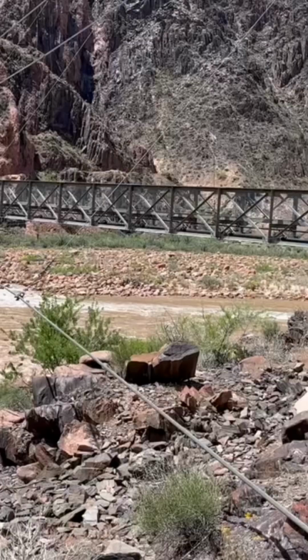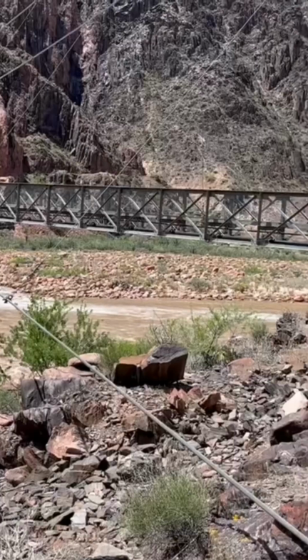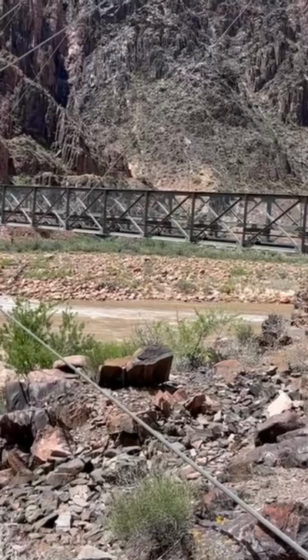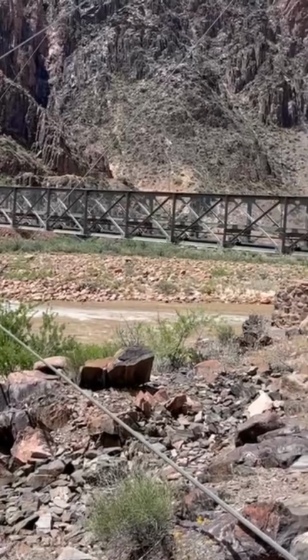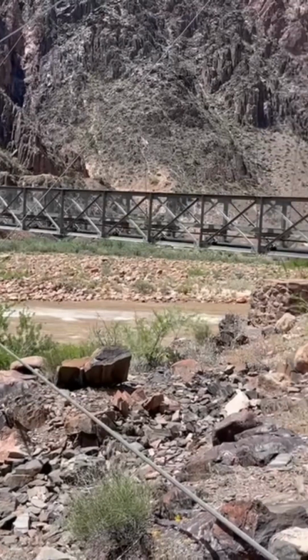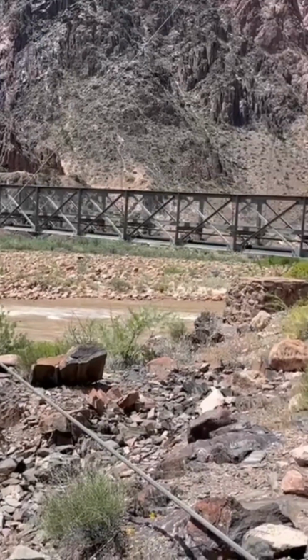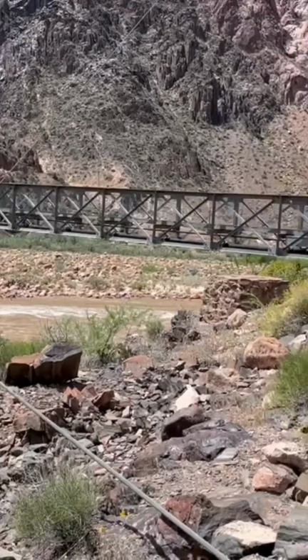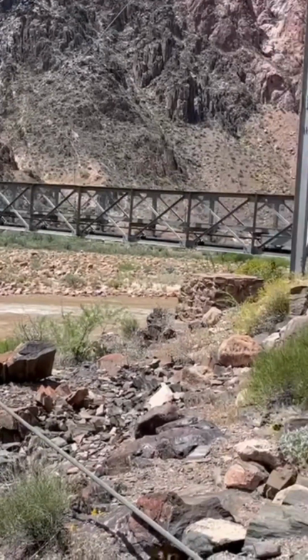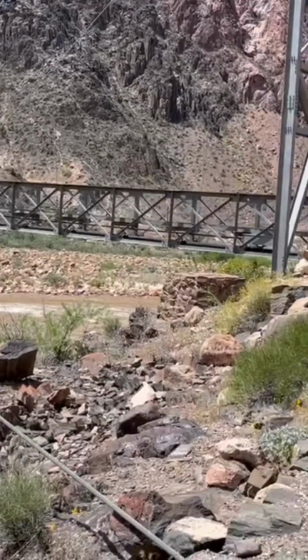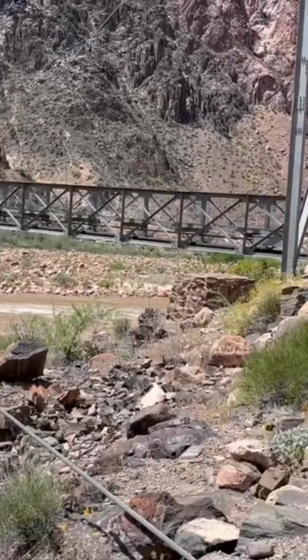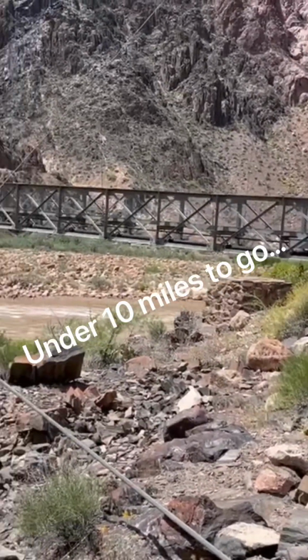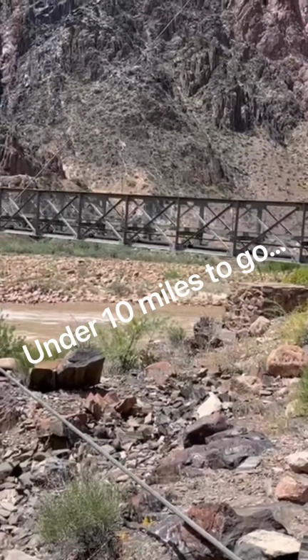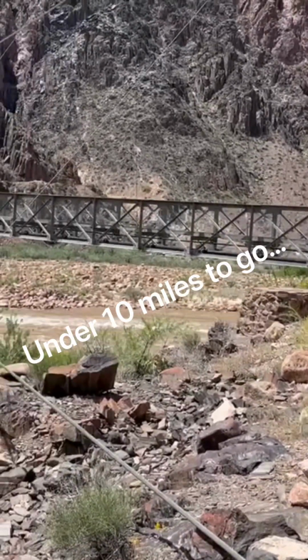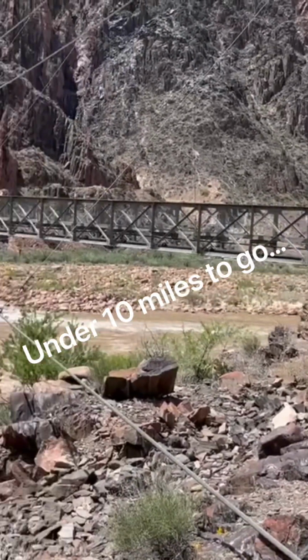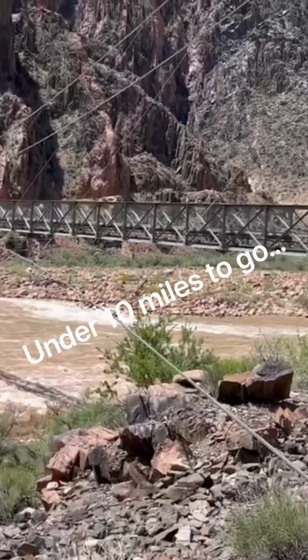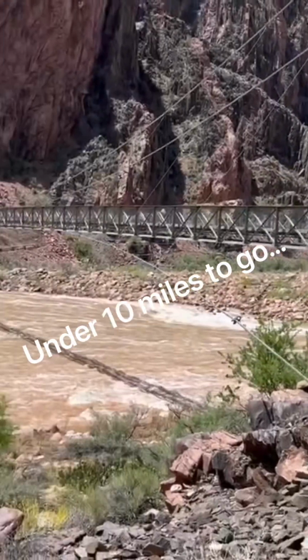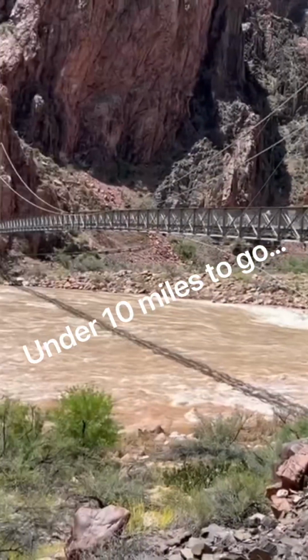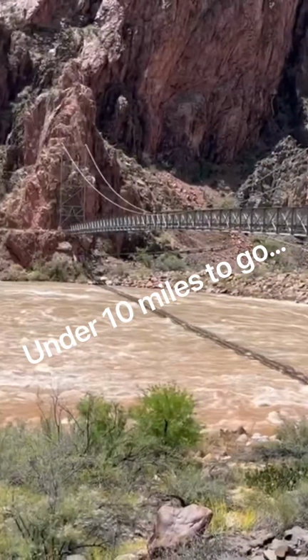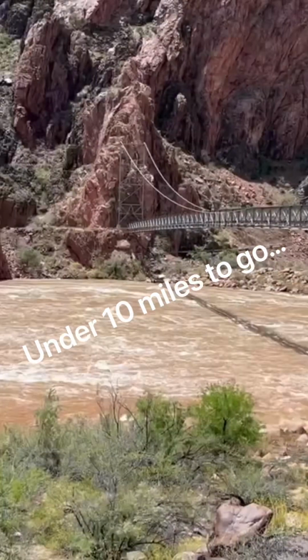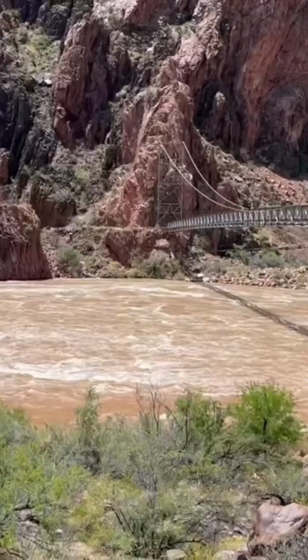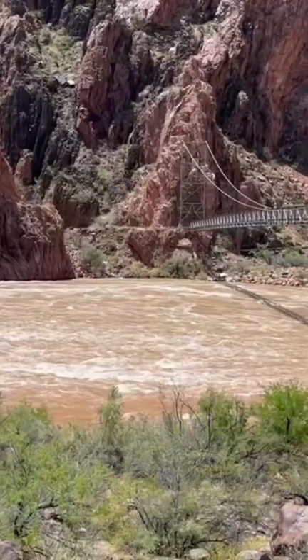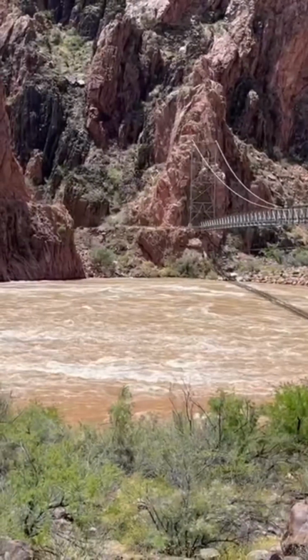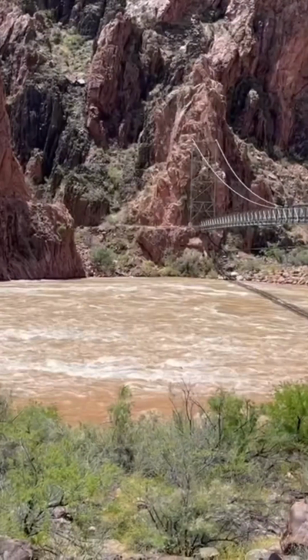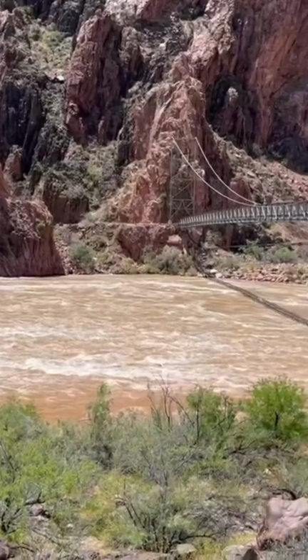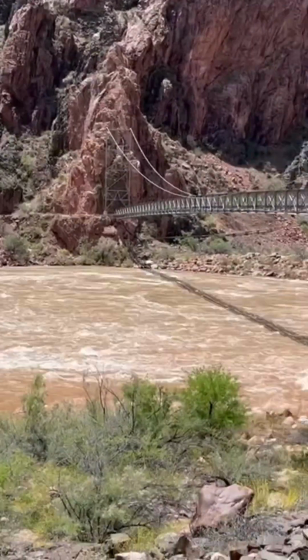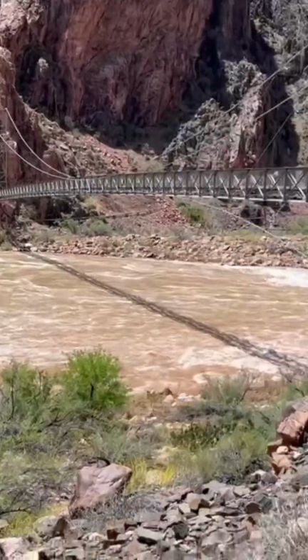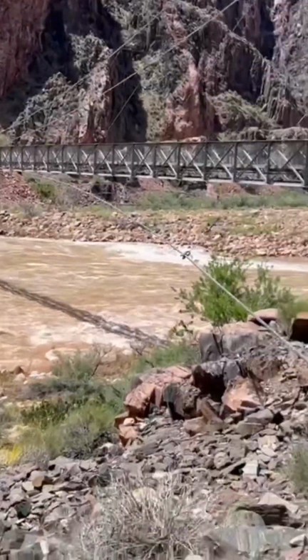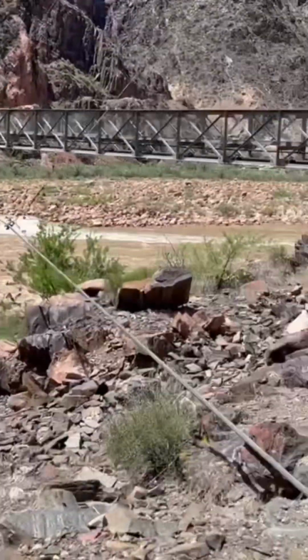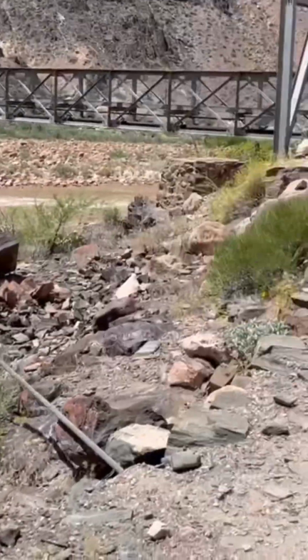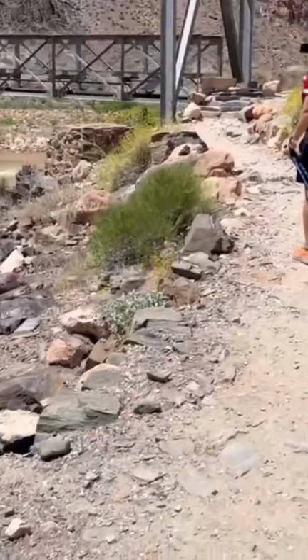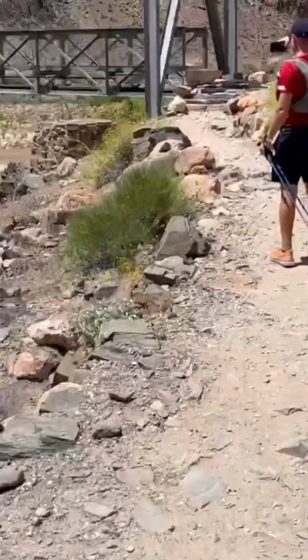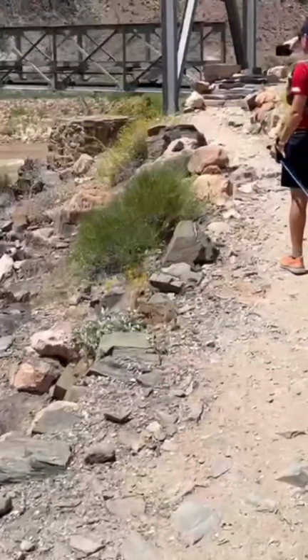The Bright Angel Bridge. Hey Brian. Got 10 miles to go — we're down 27, I think.